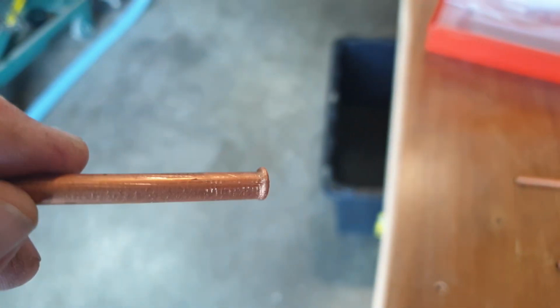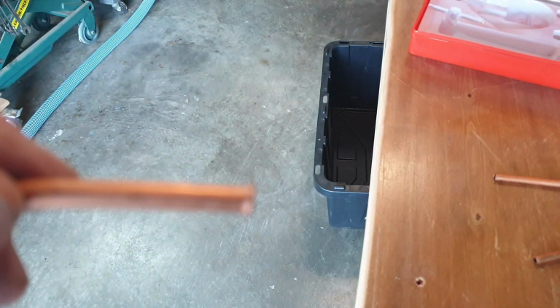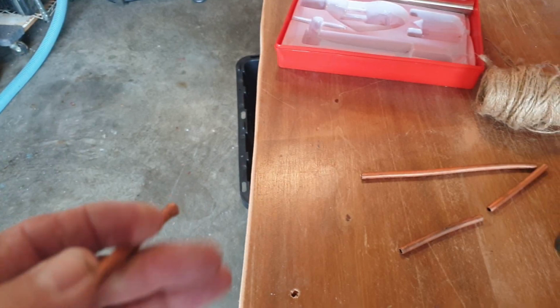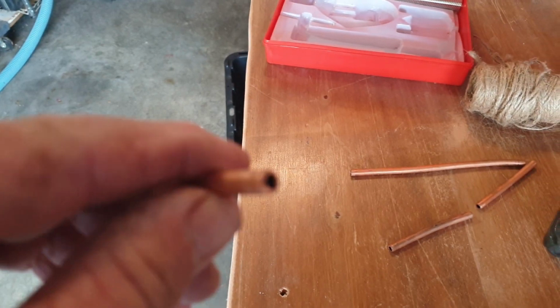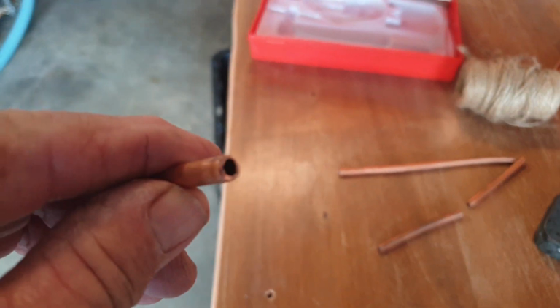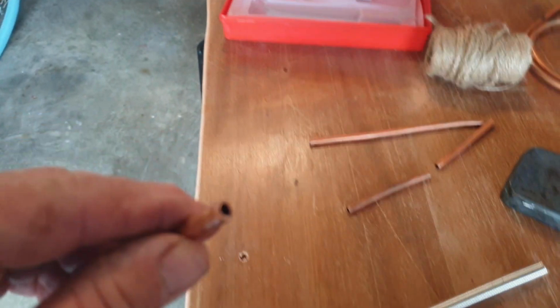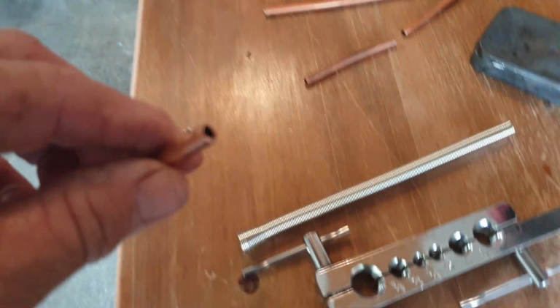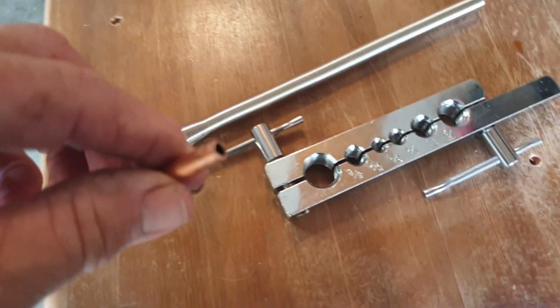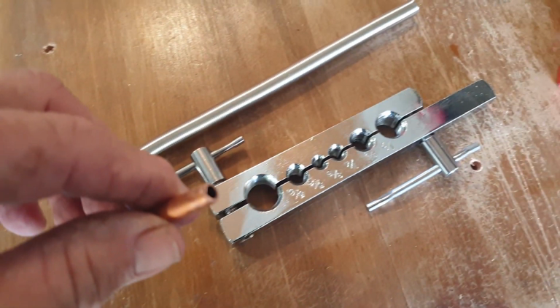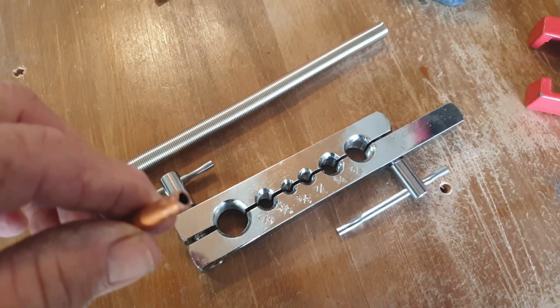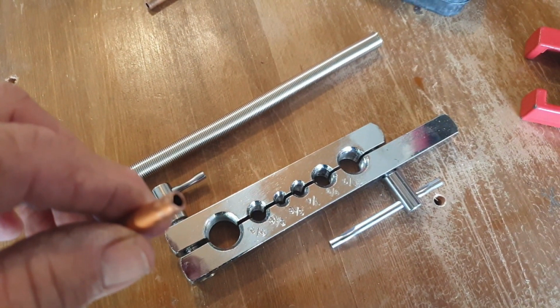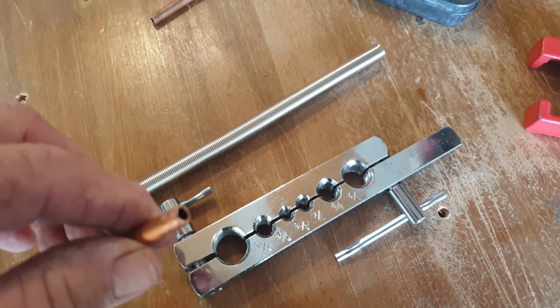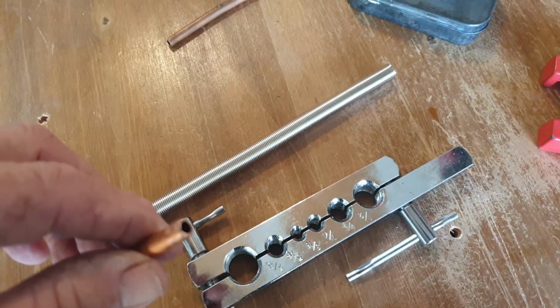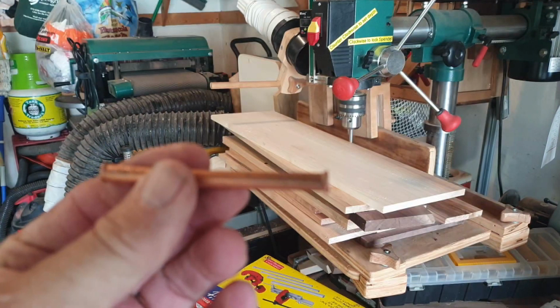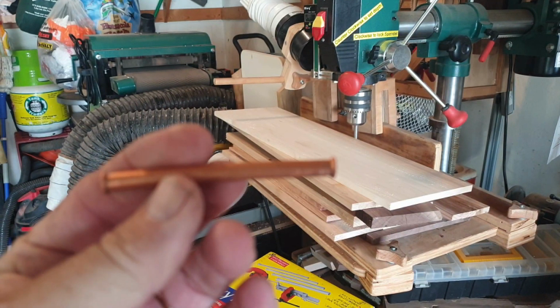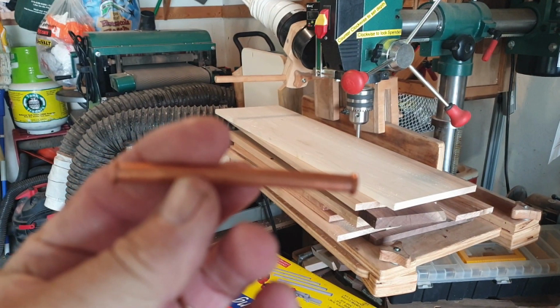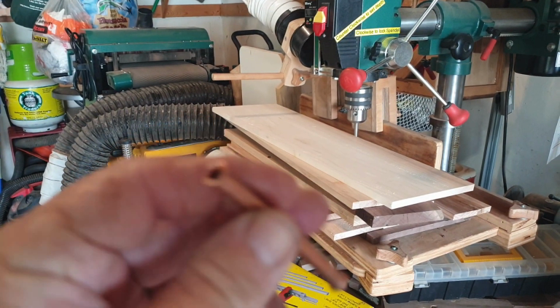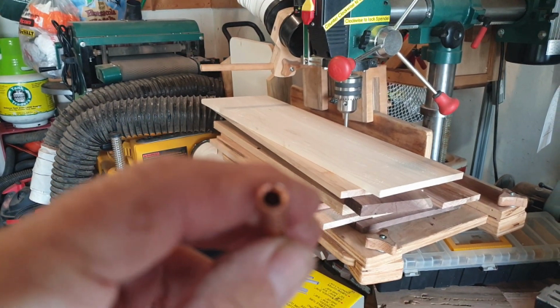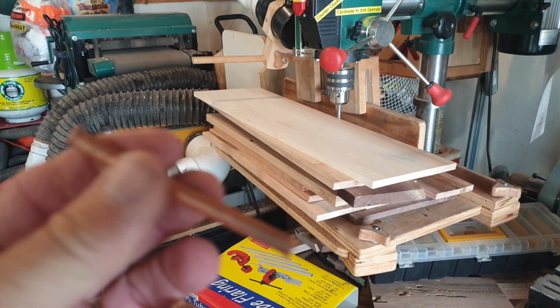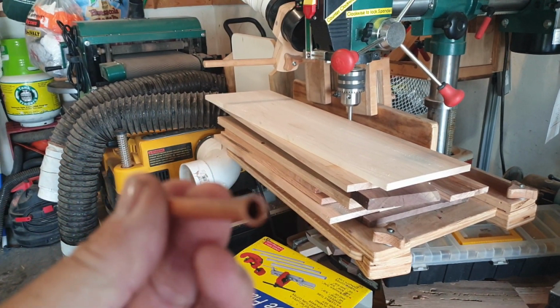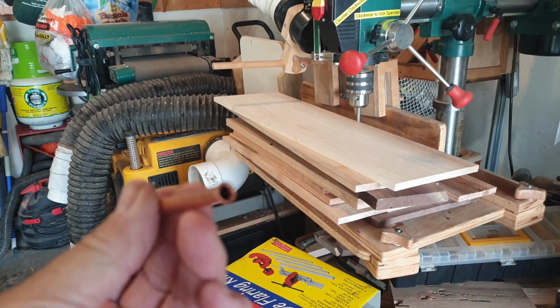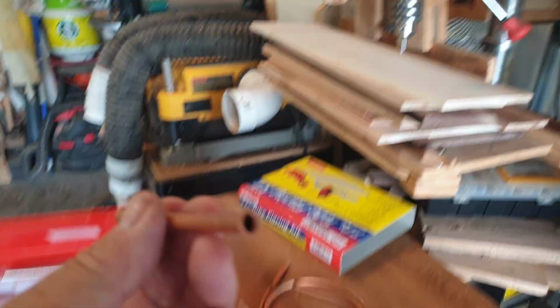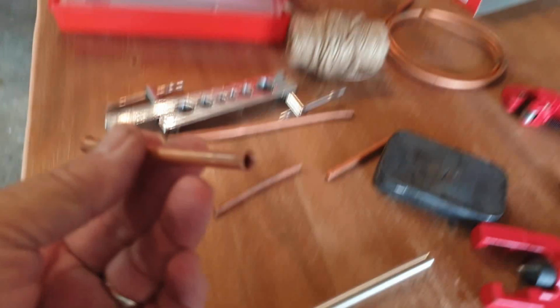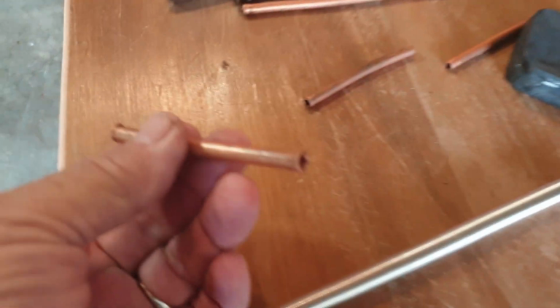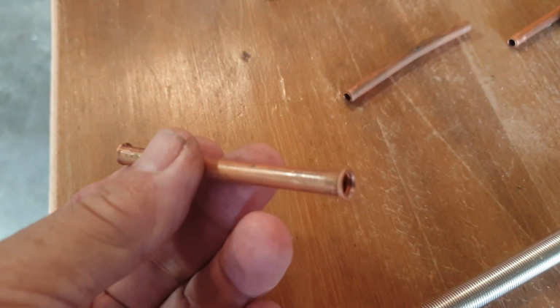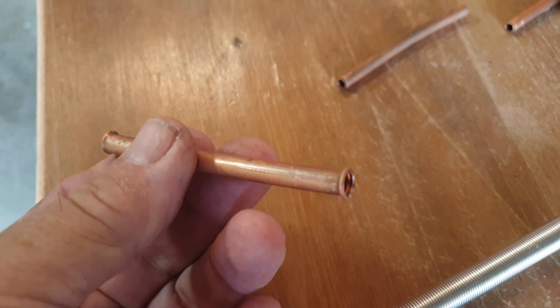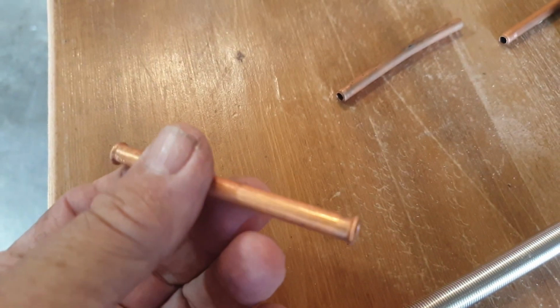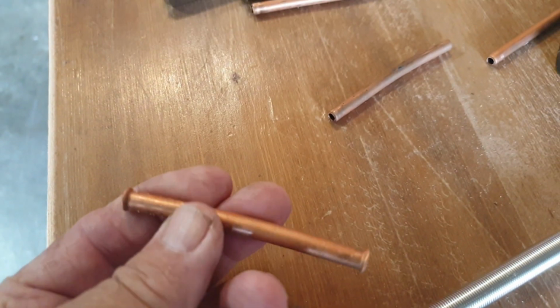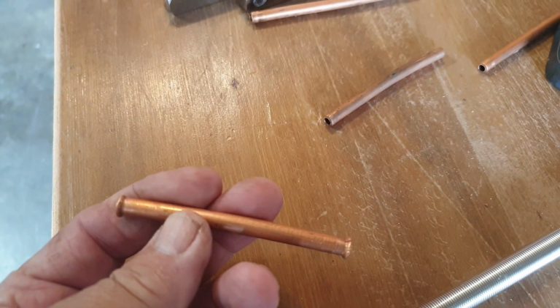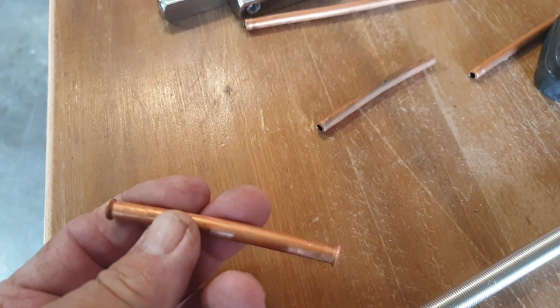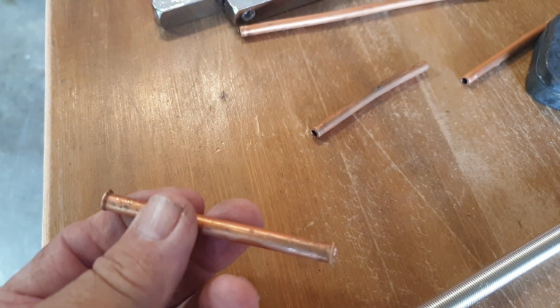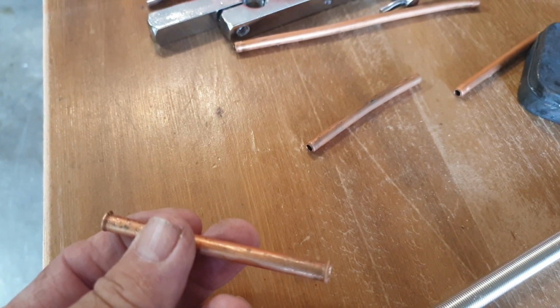Put that on there, it fits in right here, slide it up in there, and away we go. There it is. All we got to do is braid up a piece of jute in there and we'll have a tinder tube when we get her done.